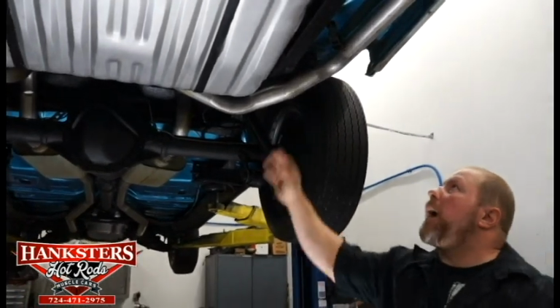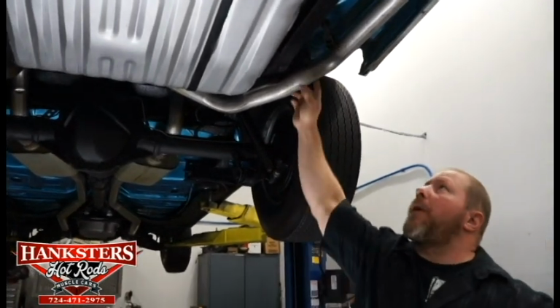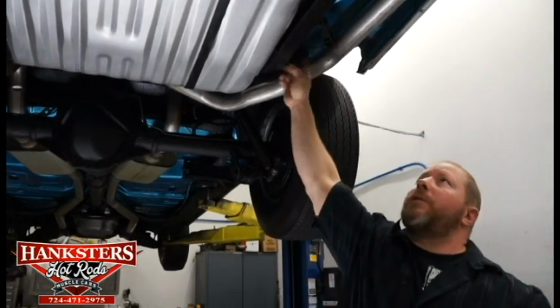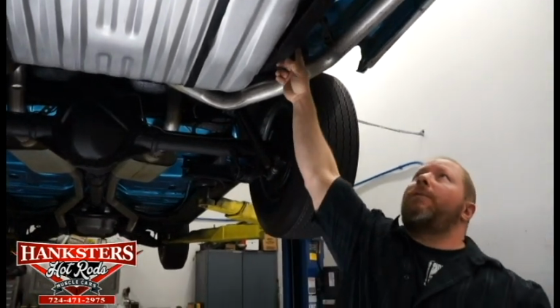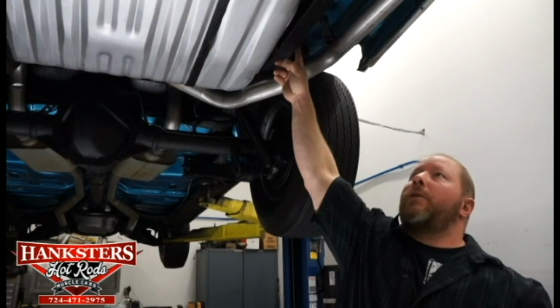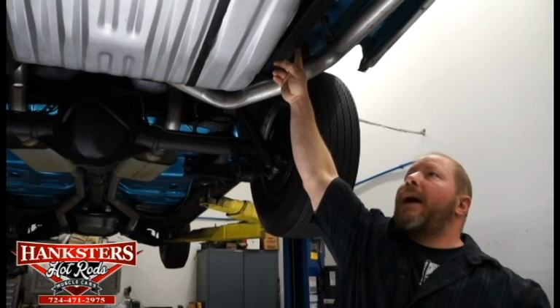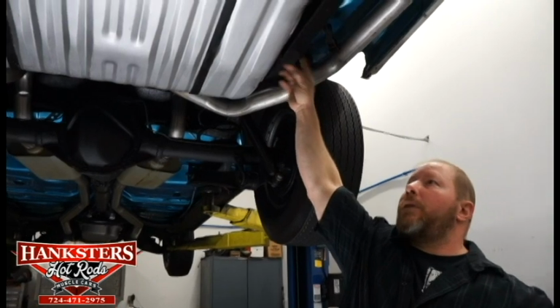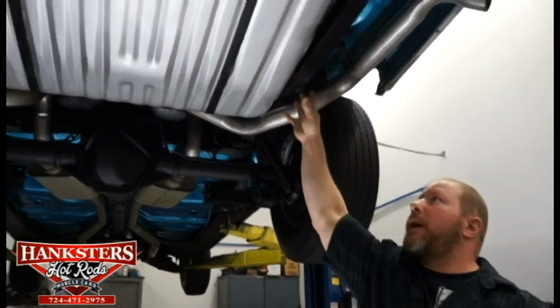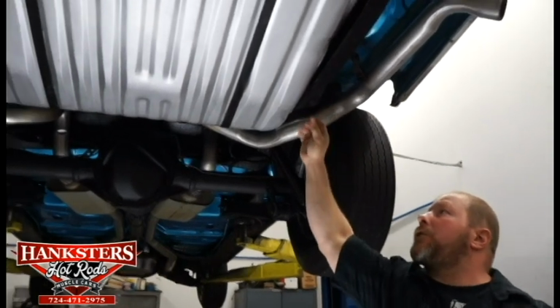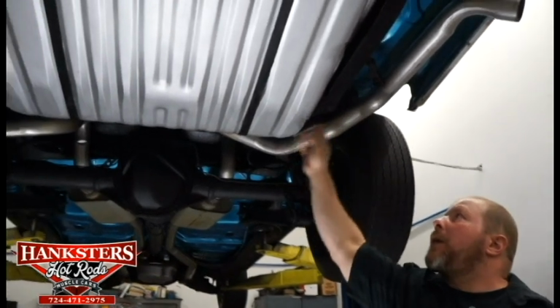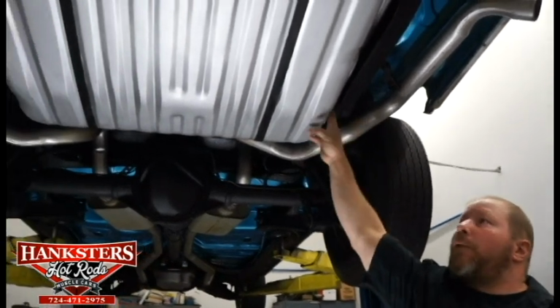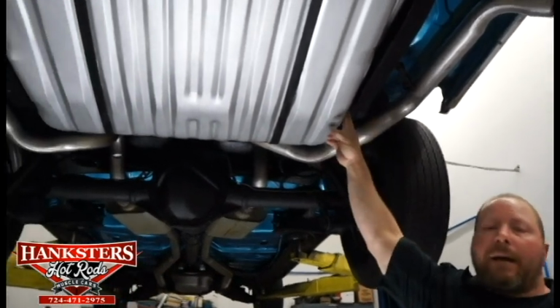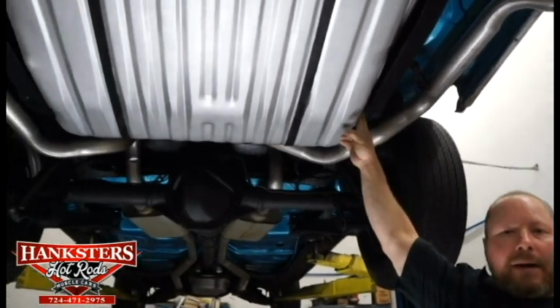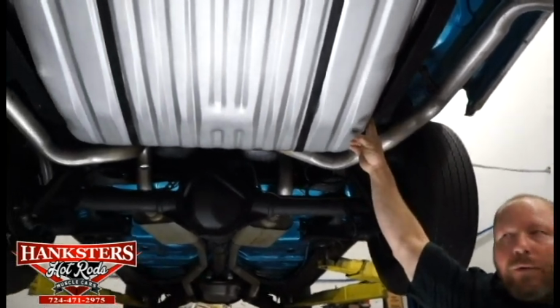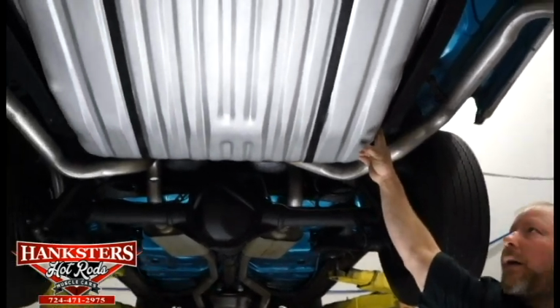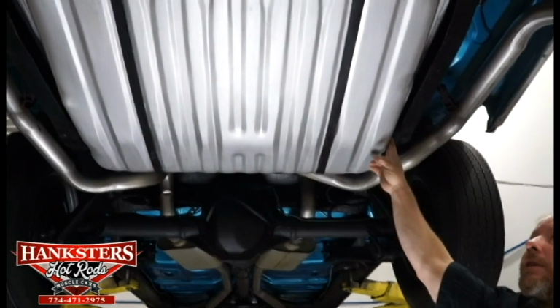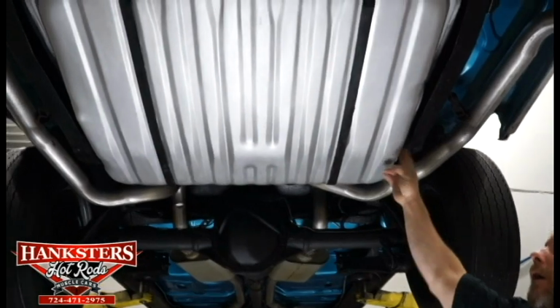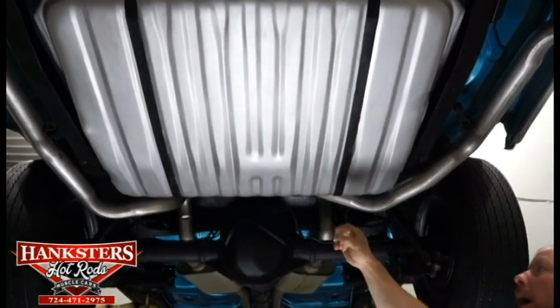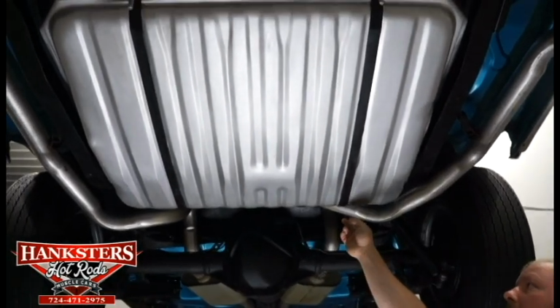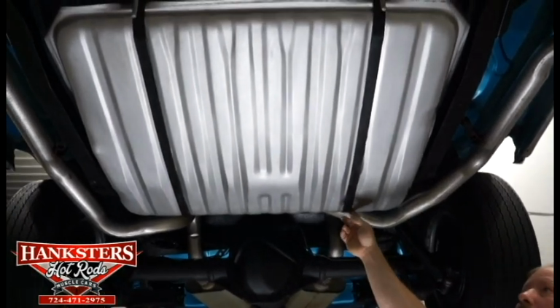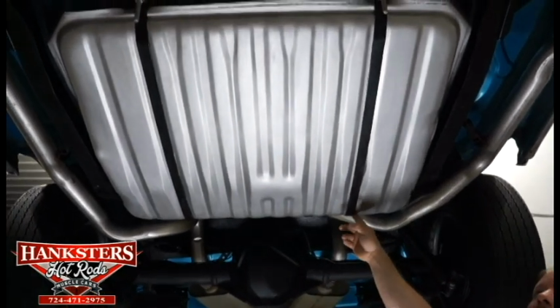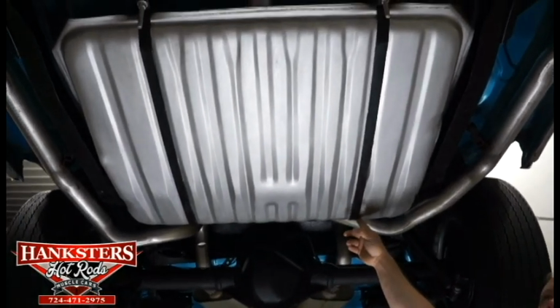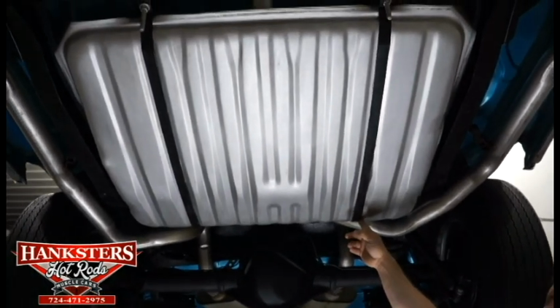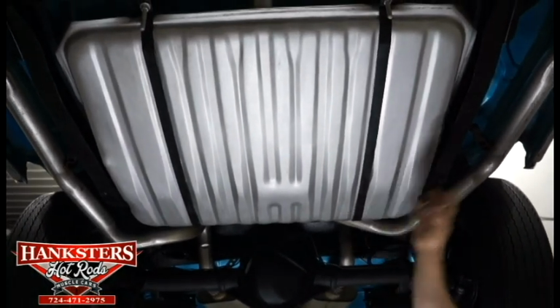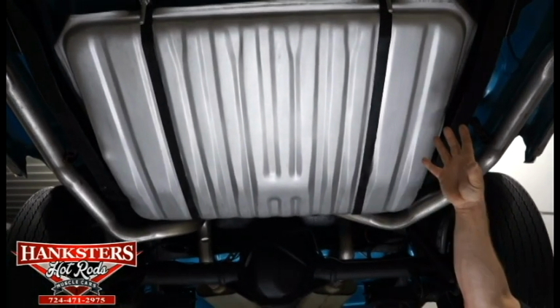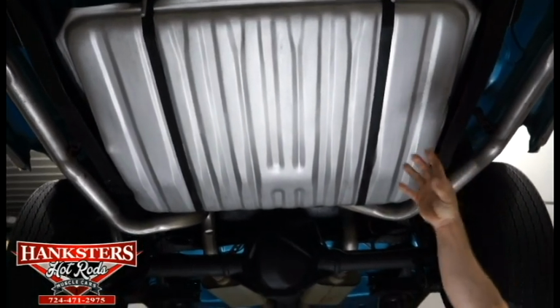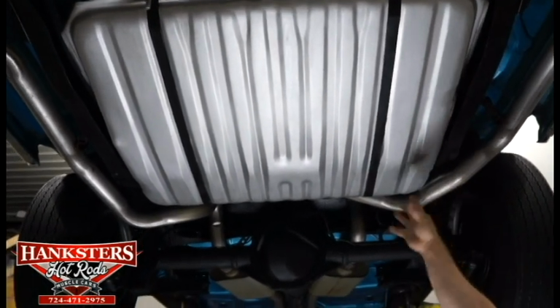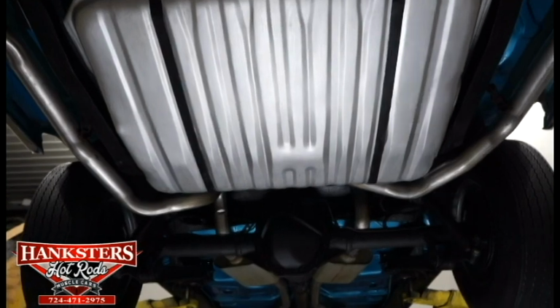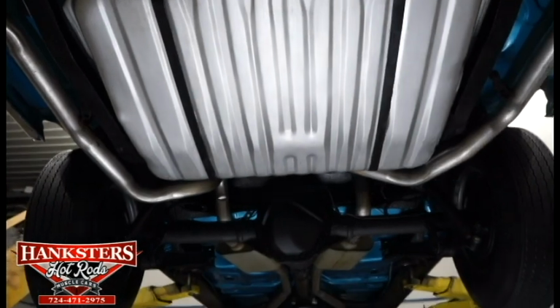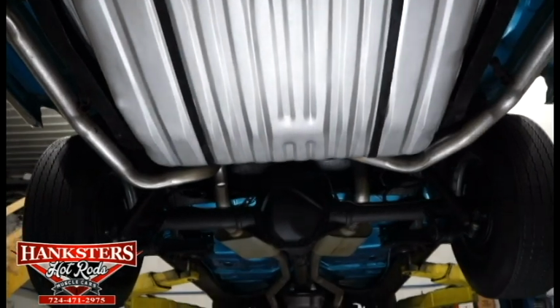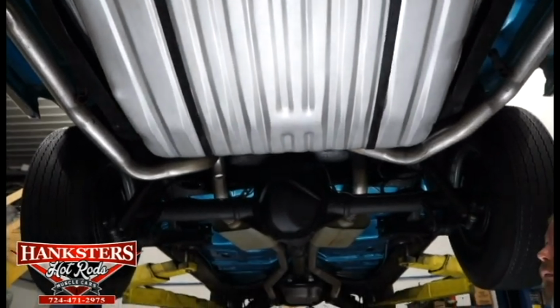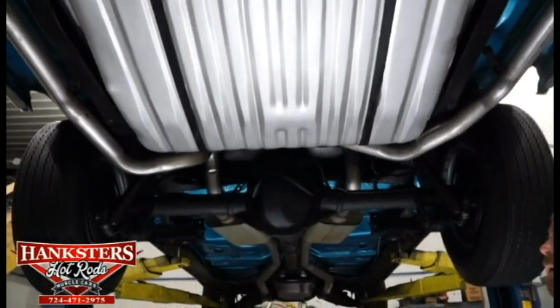No signs of any corrosion on those pipes. The frame rails on the back here are in excellent shape. Factory fuel tank for this car — it does have the straps and all the mounting hardware, all of that's in really good condition as well.